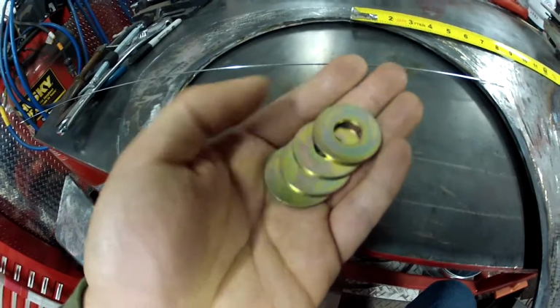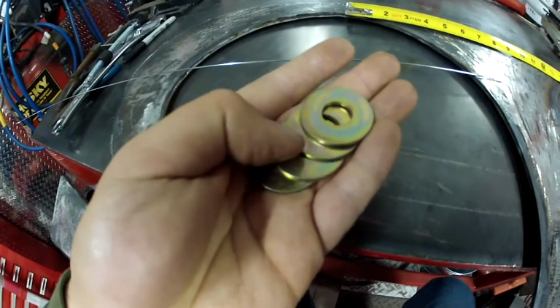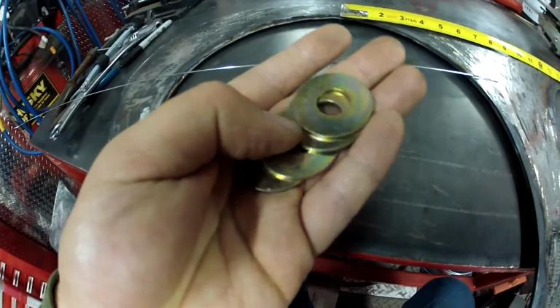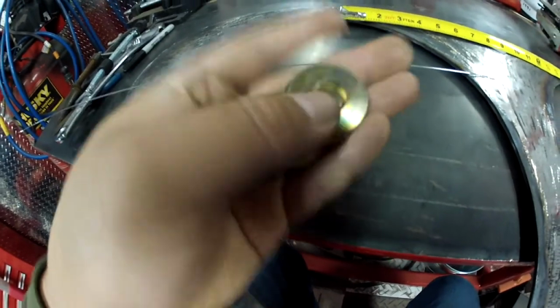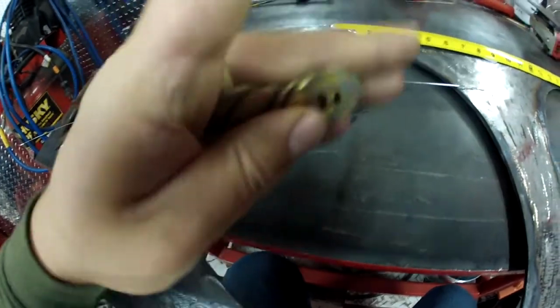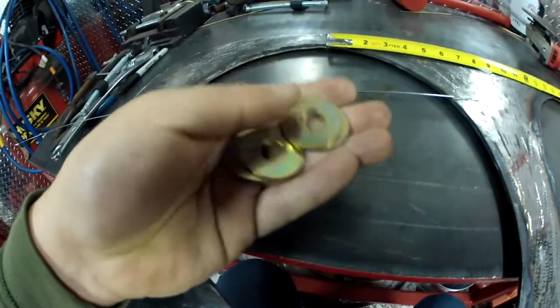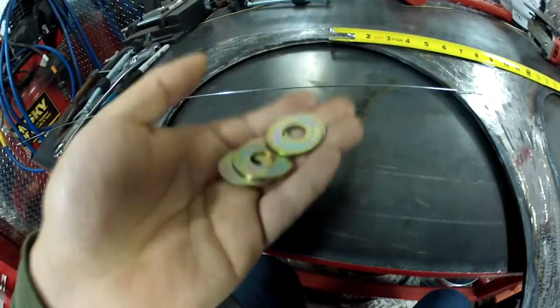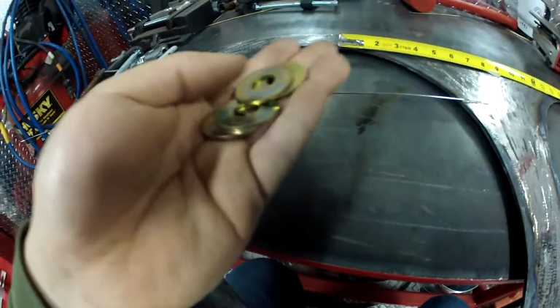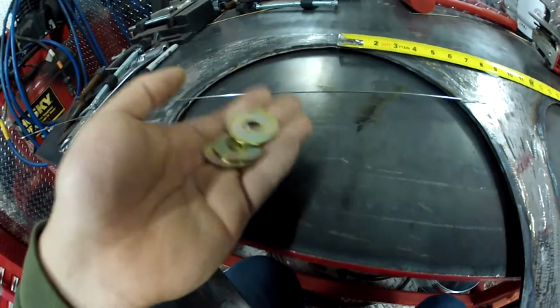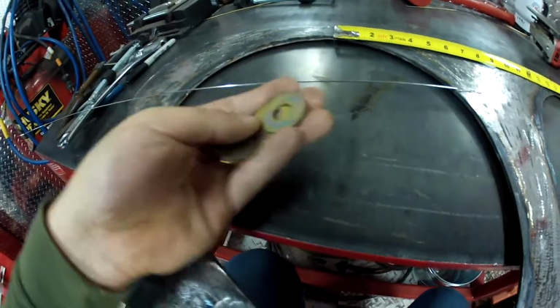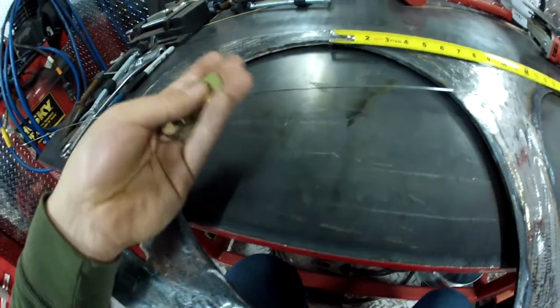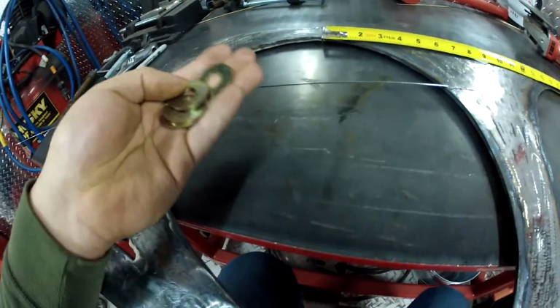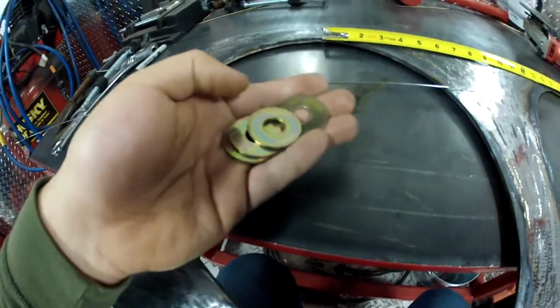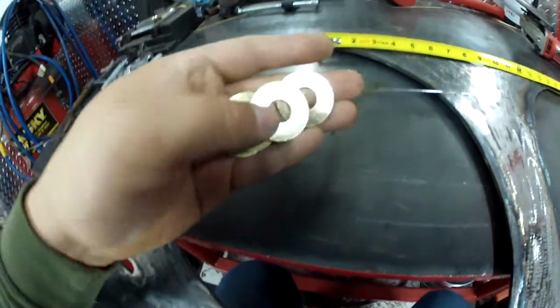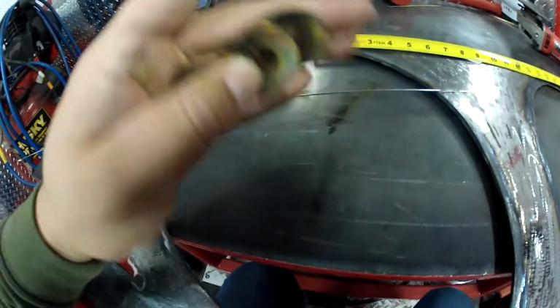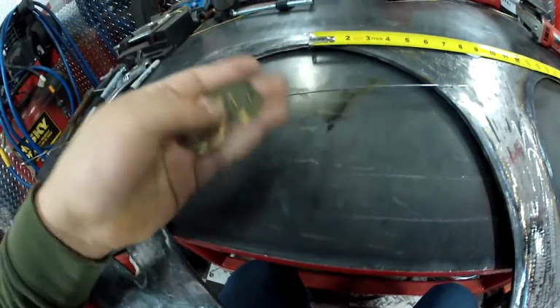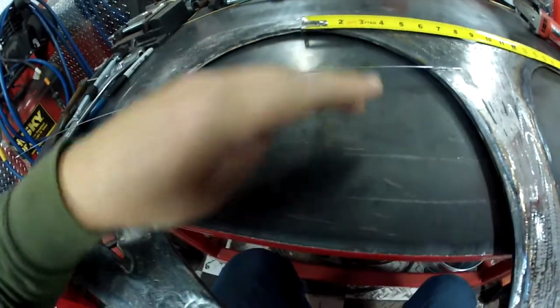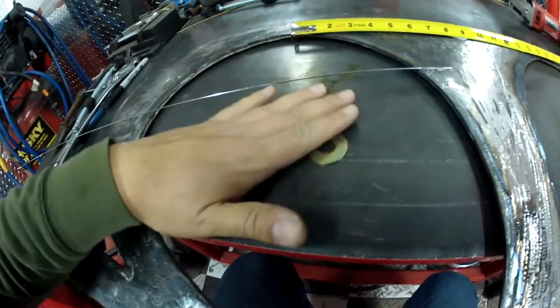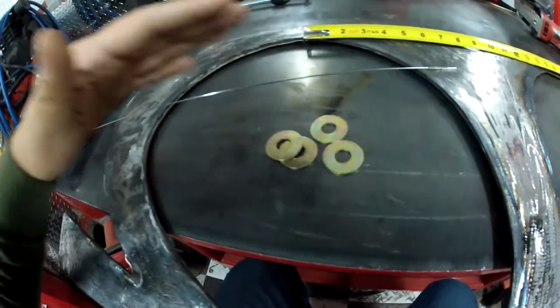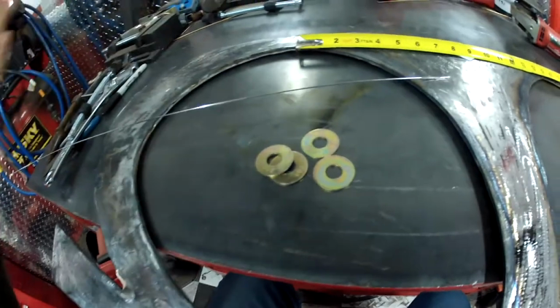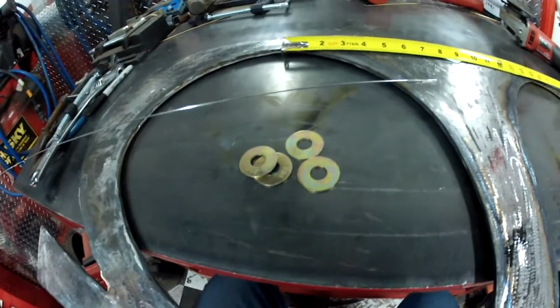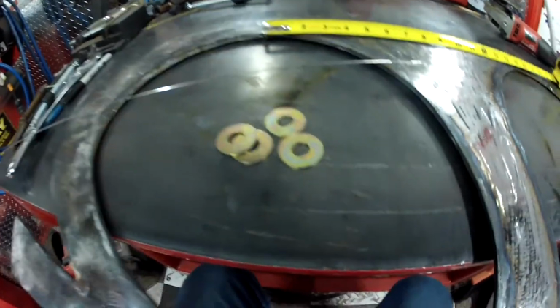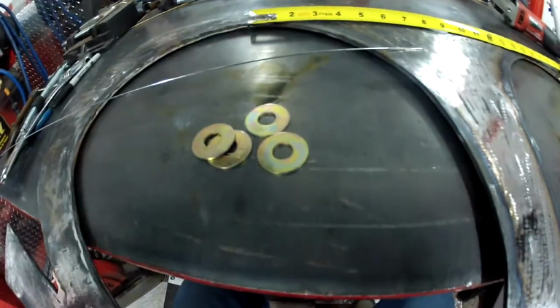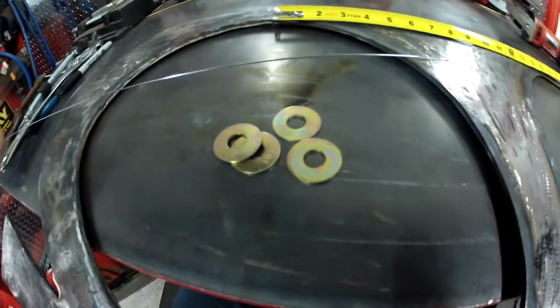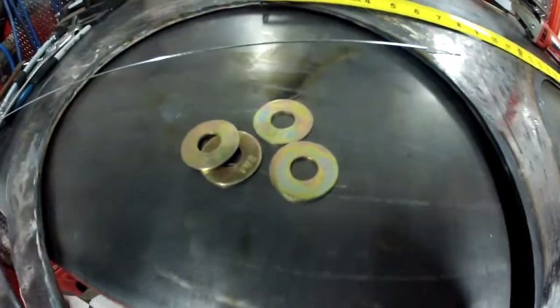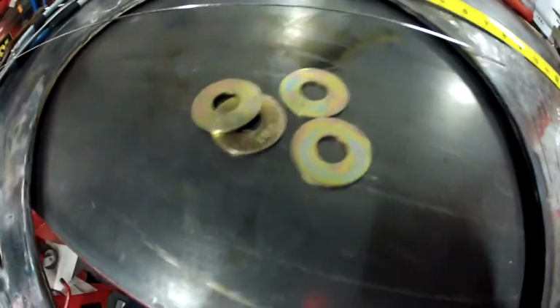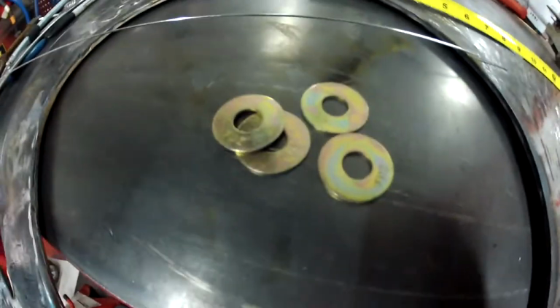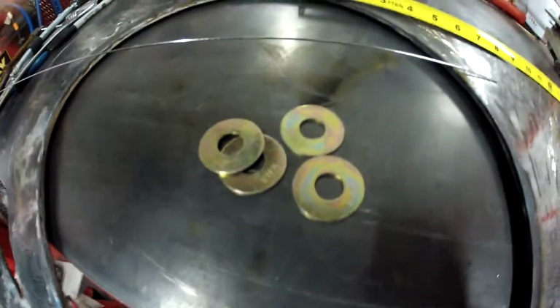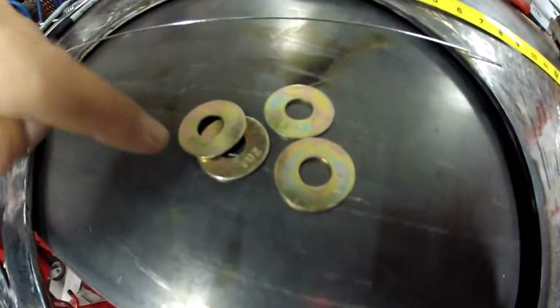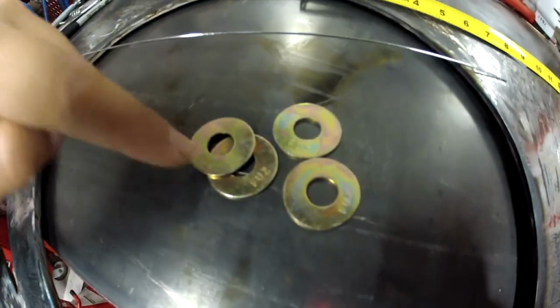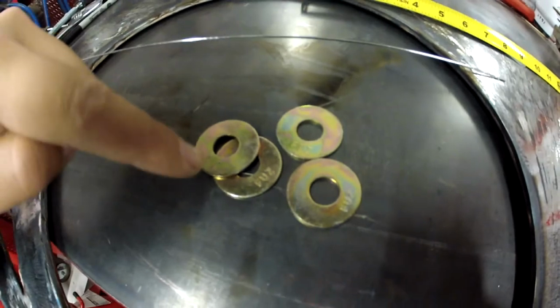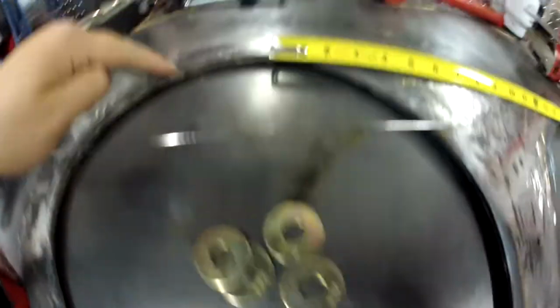I decided the hangers I'm going to make out of these grade 8 washers. There's no actual structural reason why I'm going with grade 8 — that's just what I happen to have. It also gives me an opportunity to show the procedure on how to join grade 8 to mild steel.